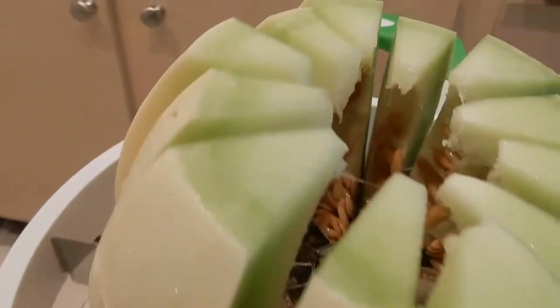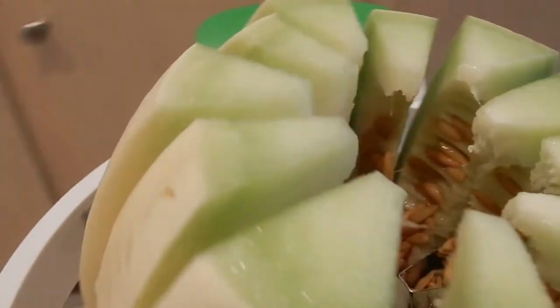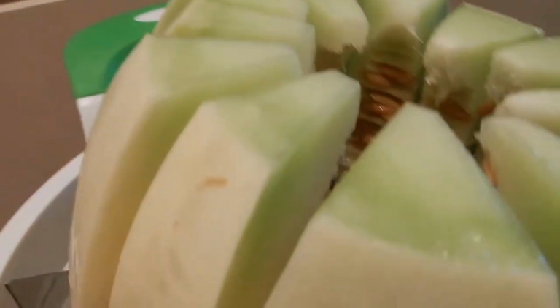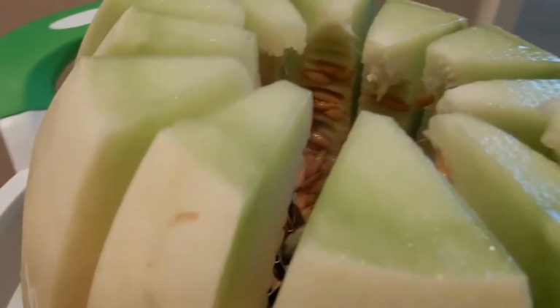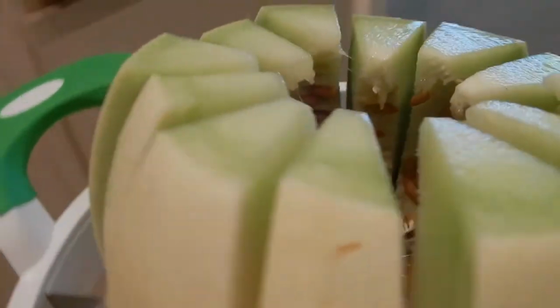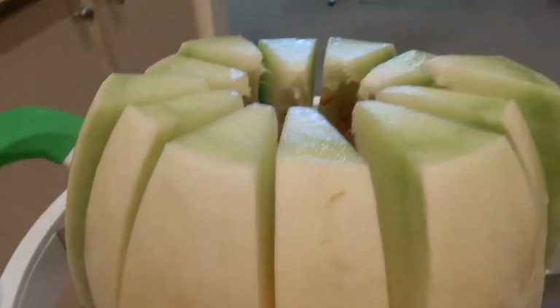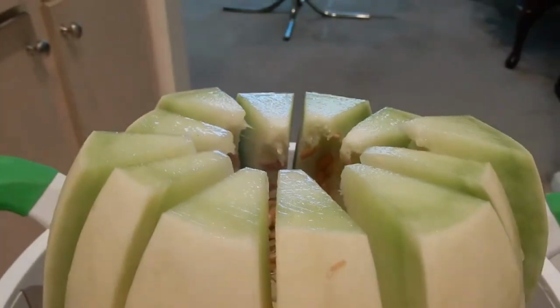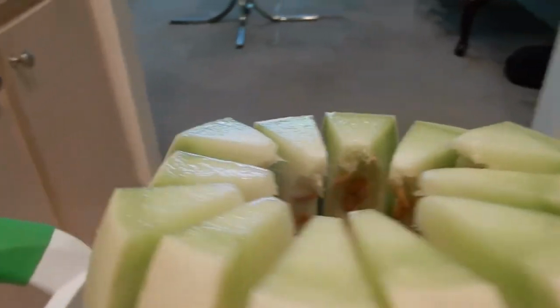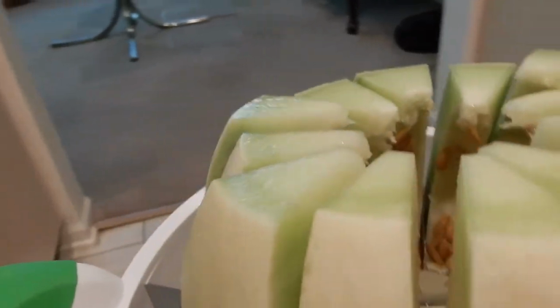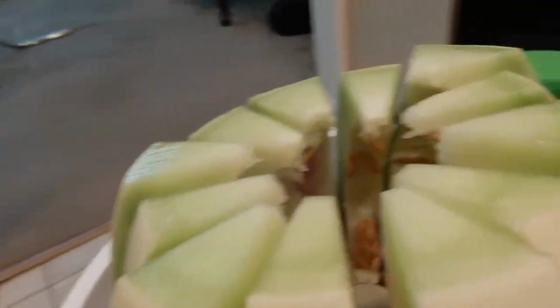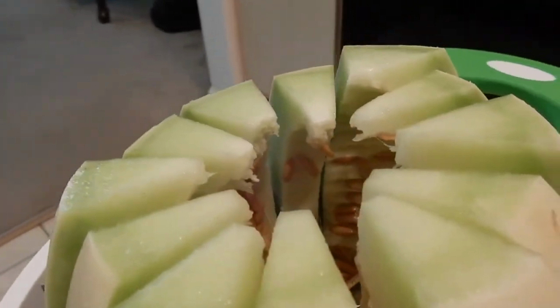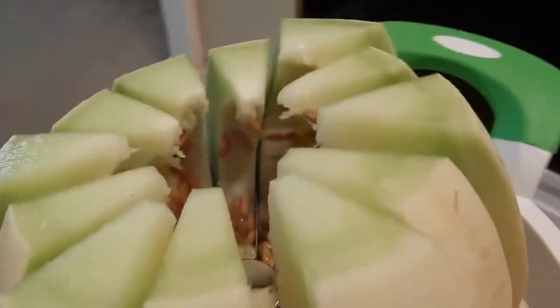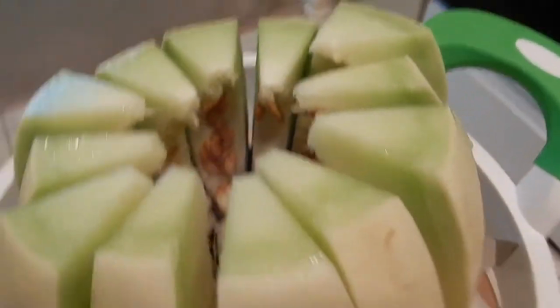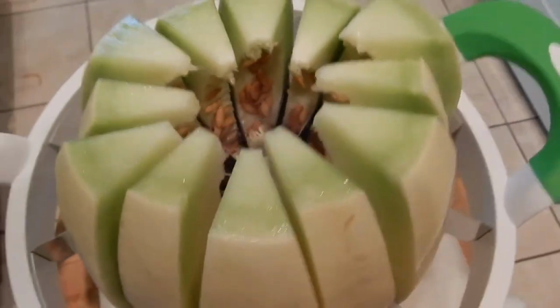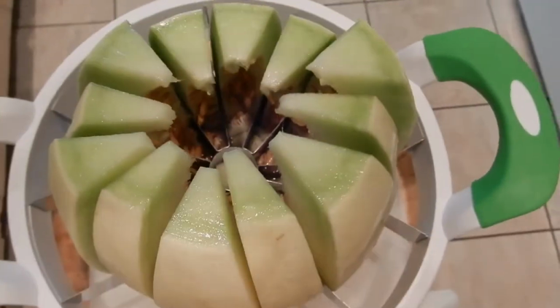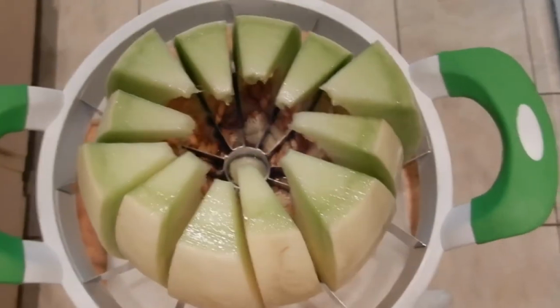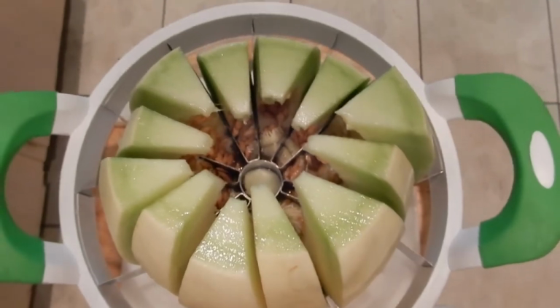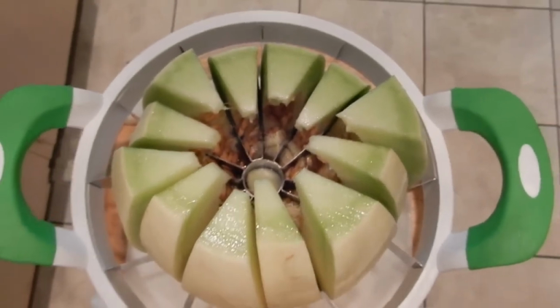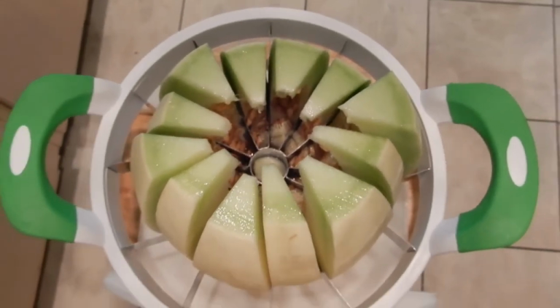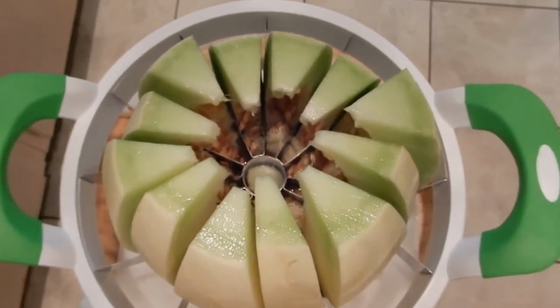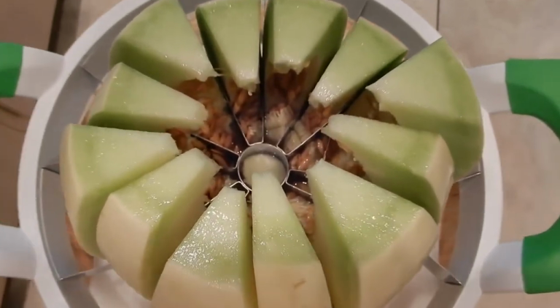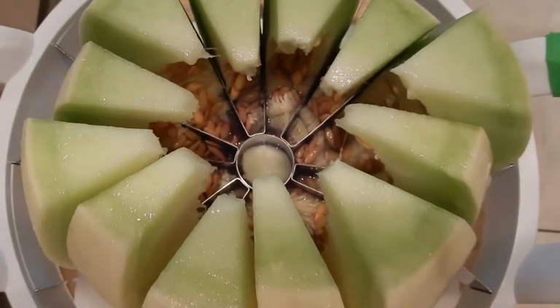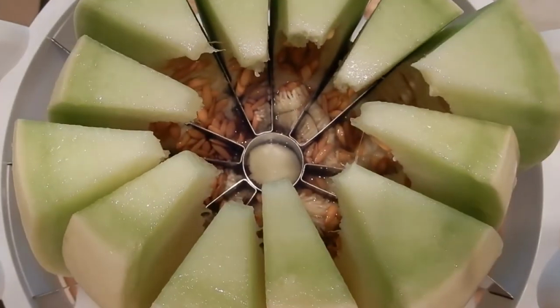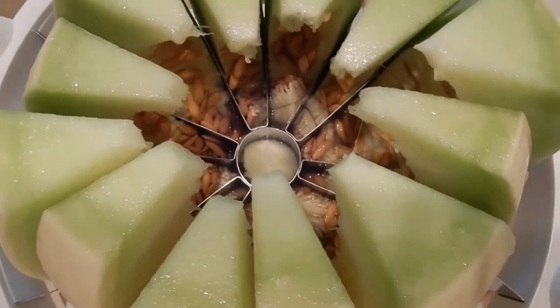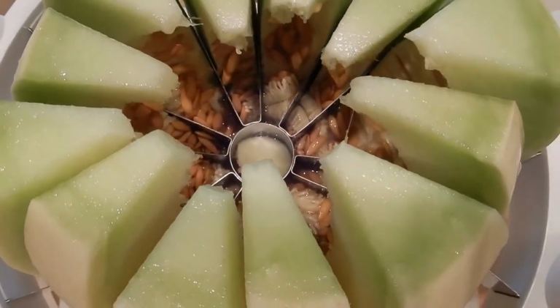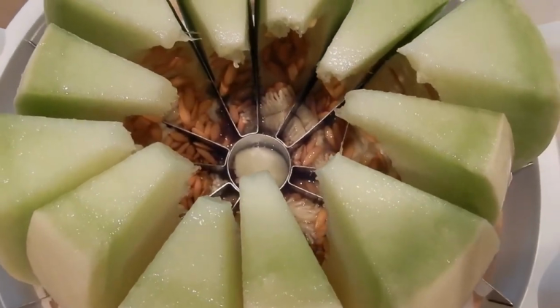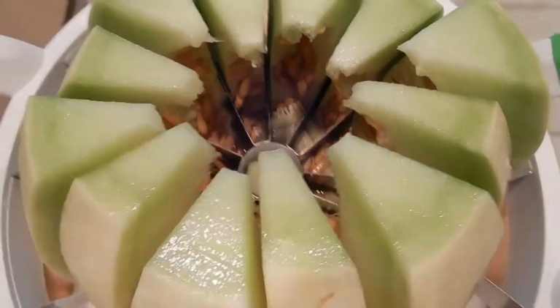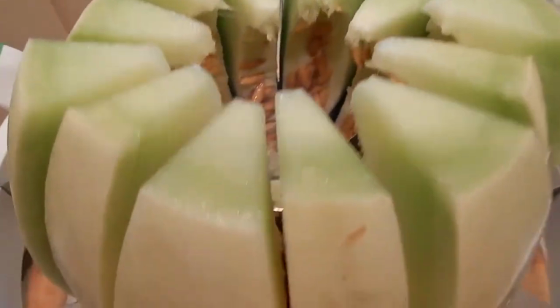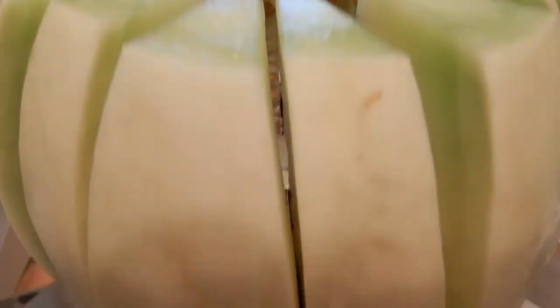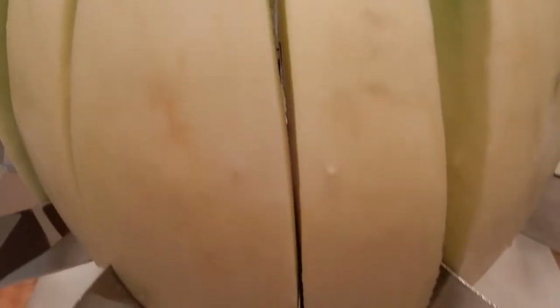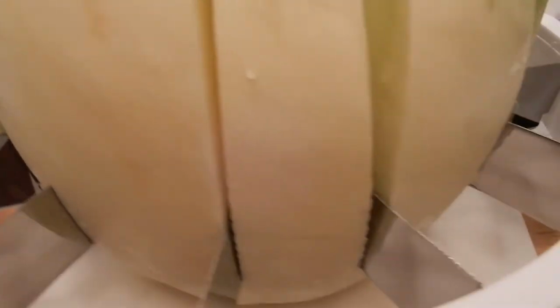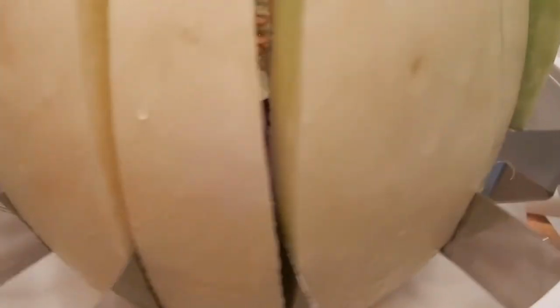Honeydew melon is available all year round but is most abundant during the summer months. That is when I like to enjoy it as a cold, refreshing snack or as a meal.